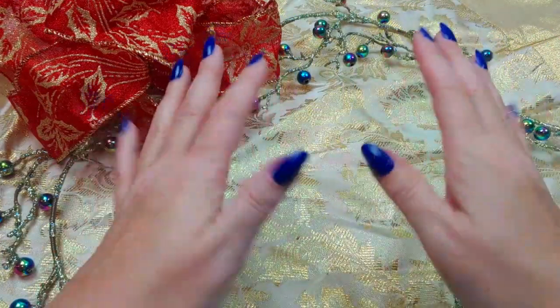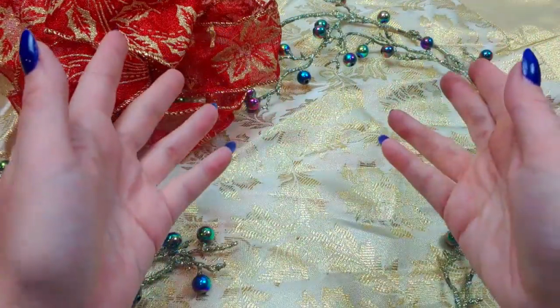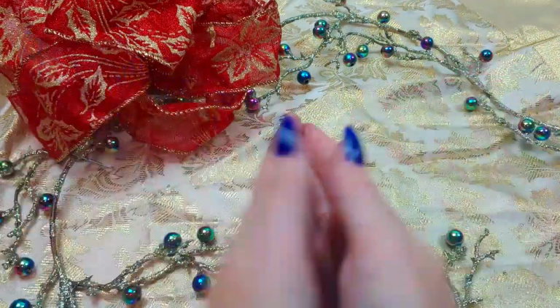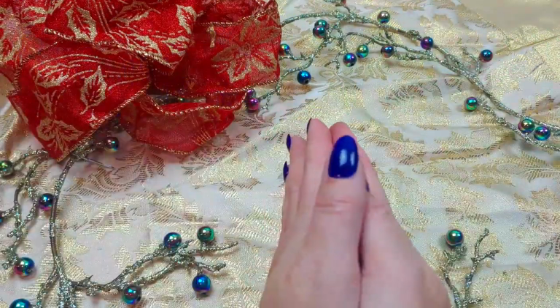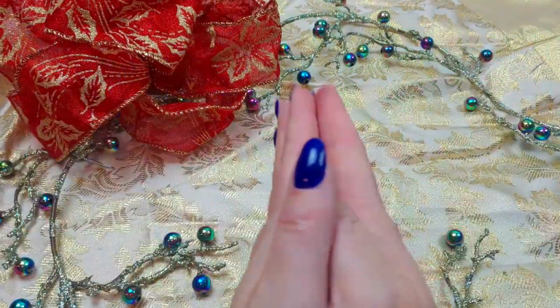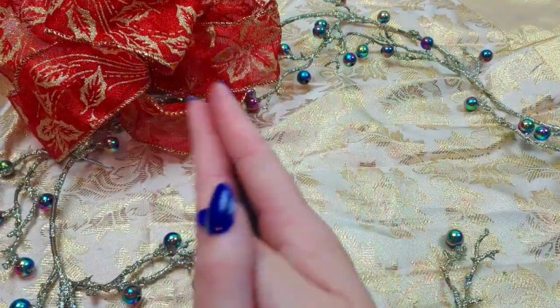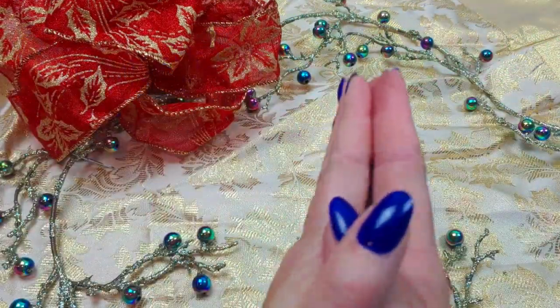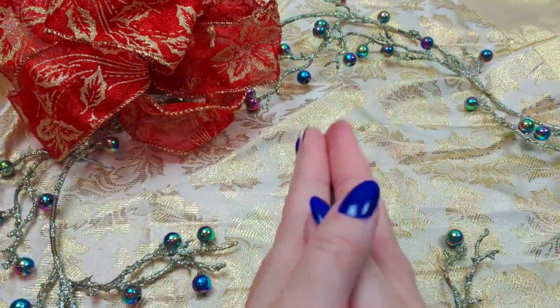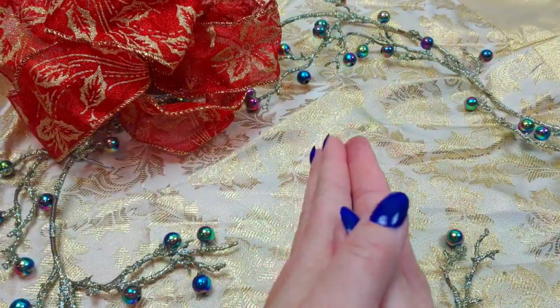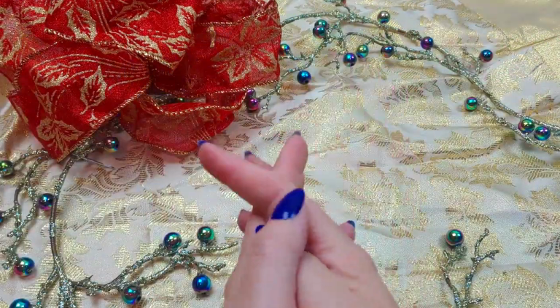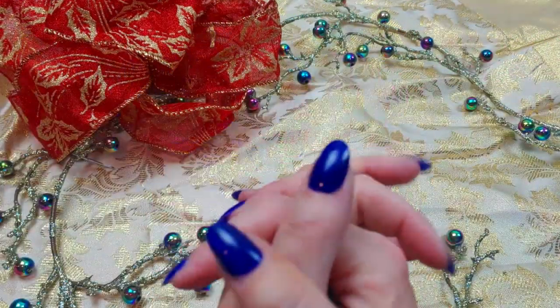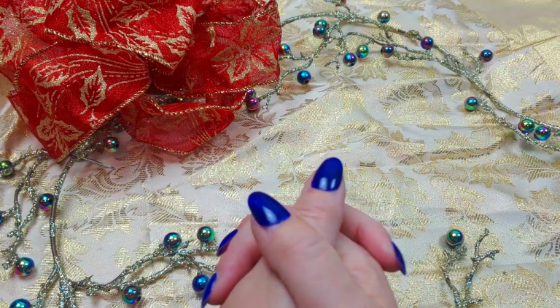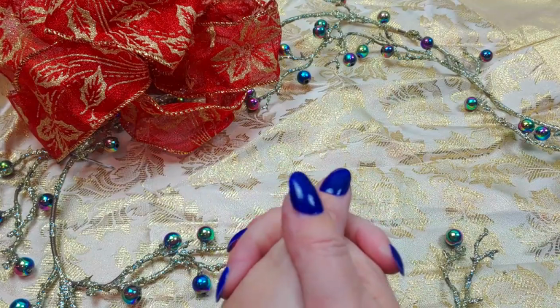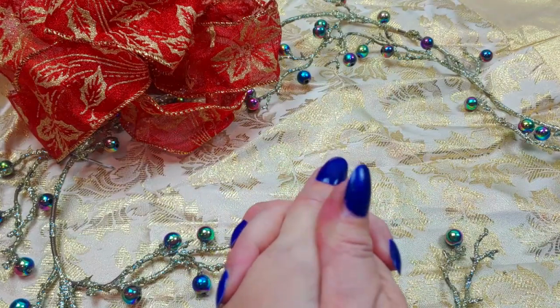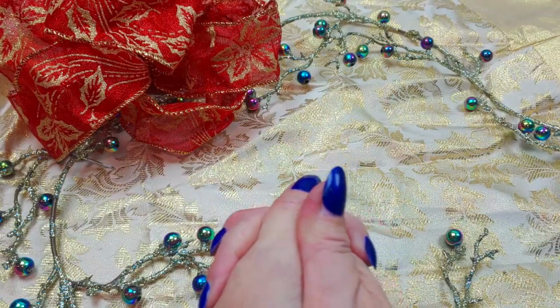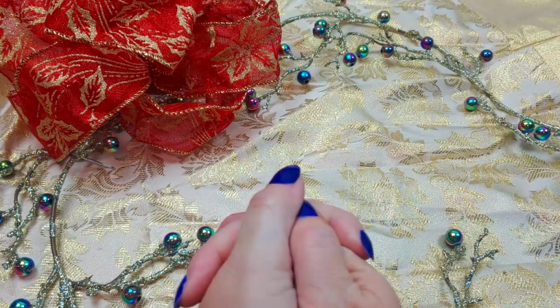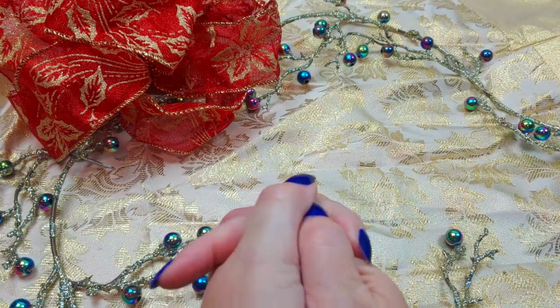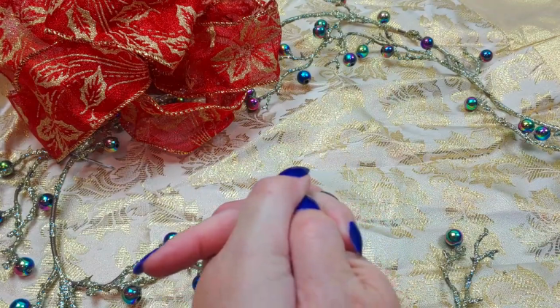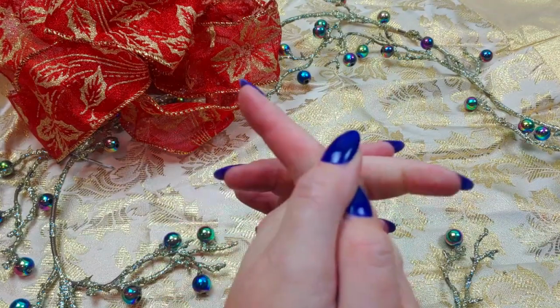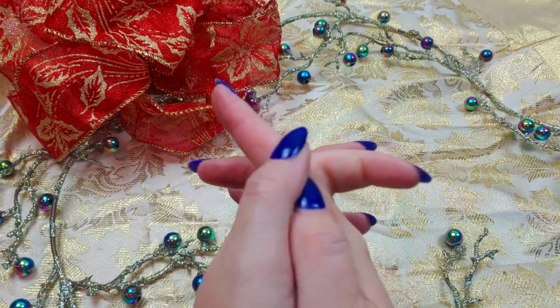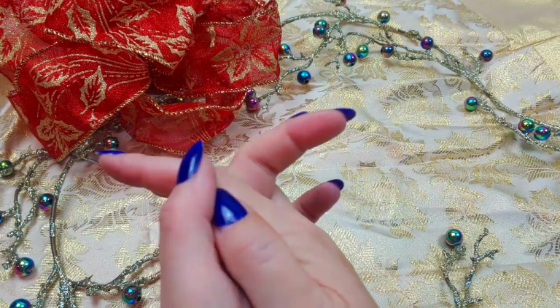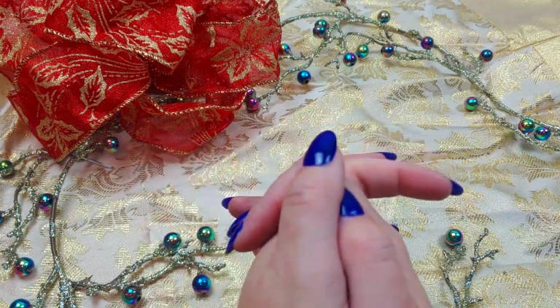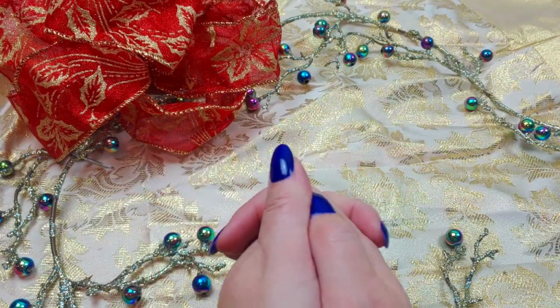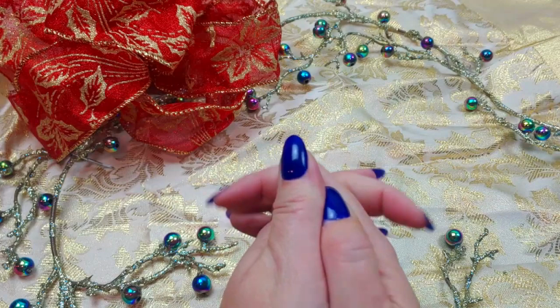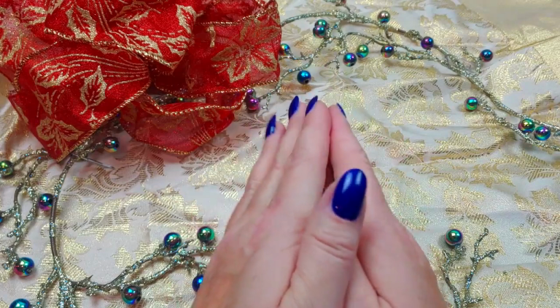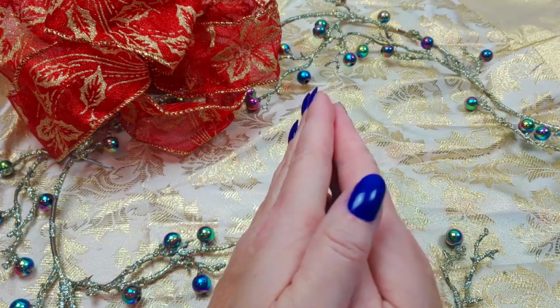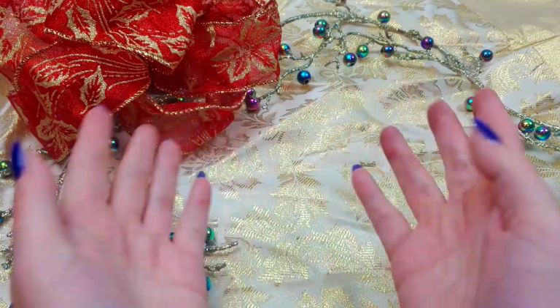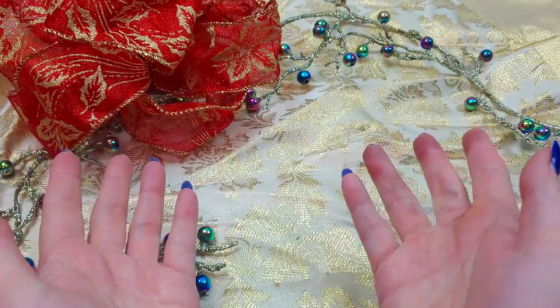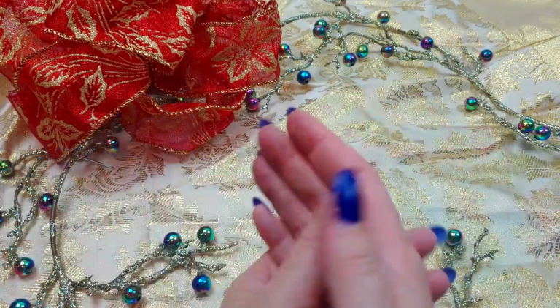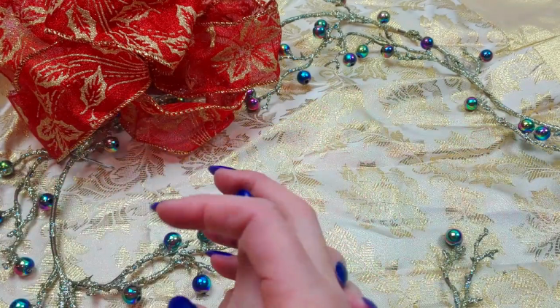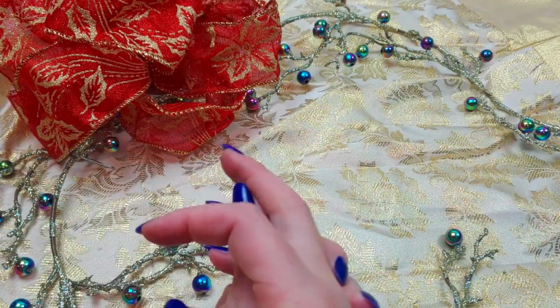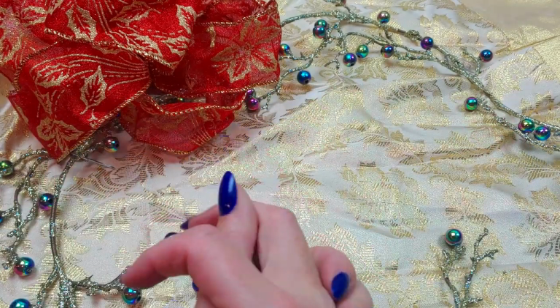Hello everyone. Happy December. I hope everyone is doing well. Thank you for joining me today. I have something special — I got some new art supplies that I thought everyone might be interested in seeing.